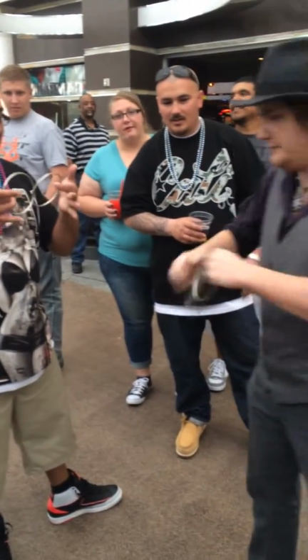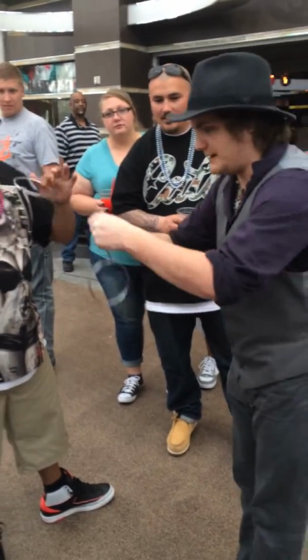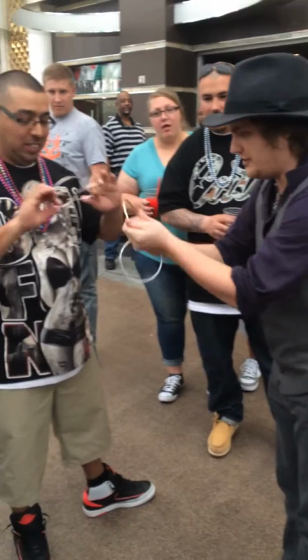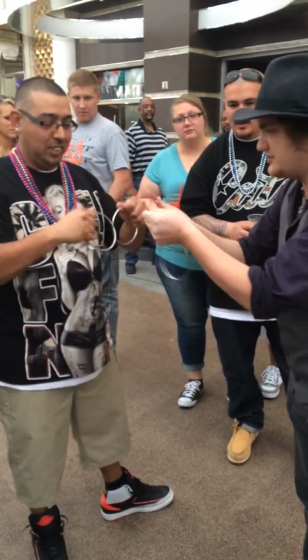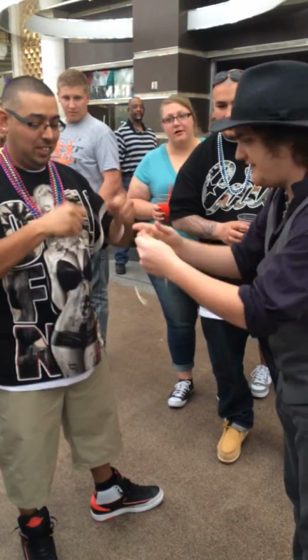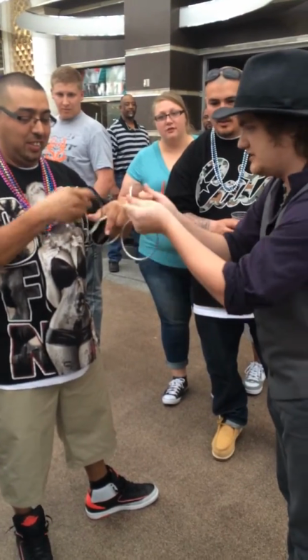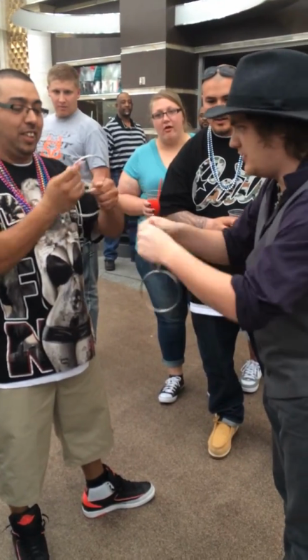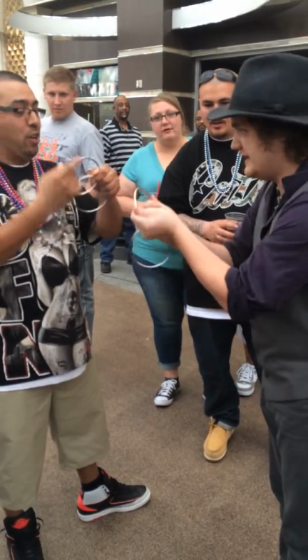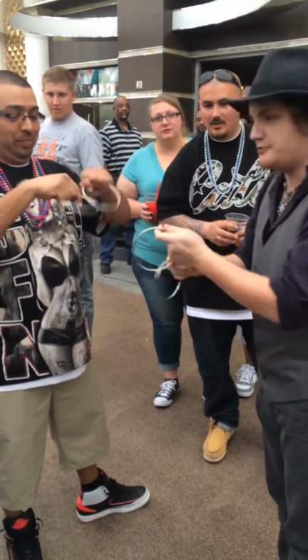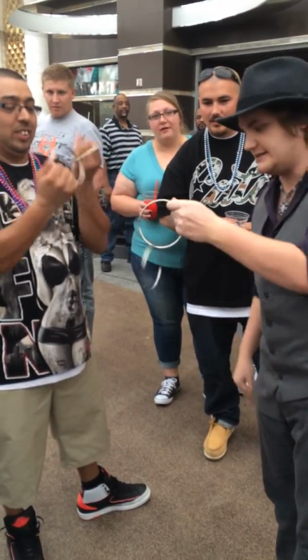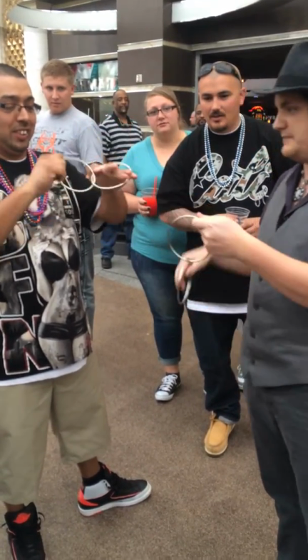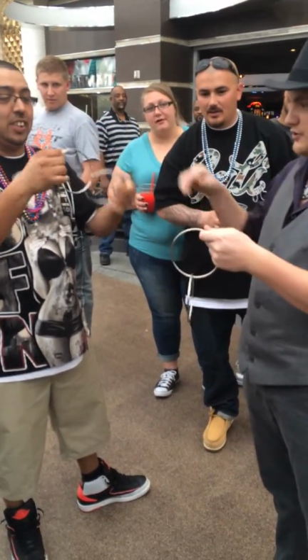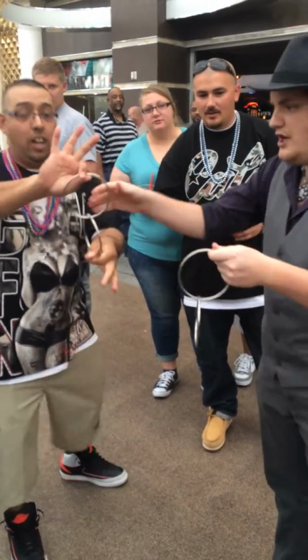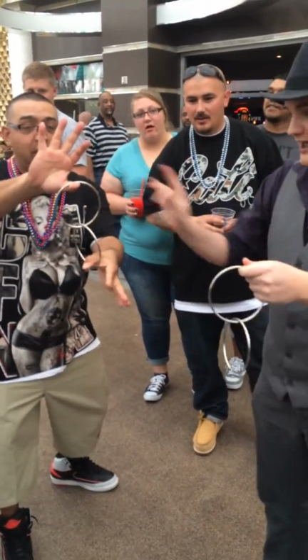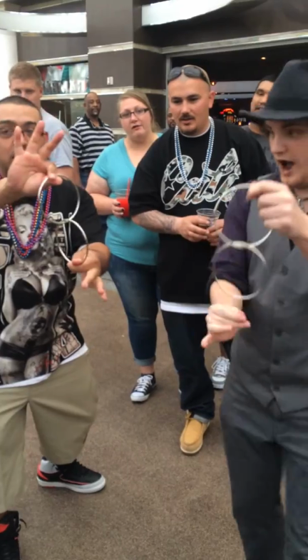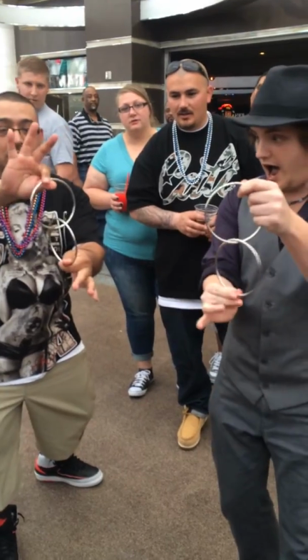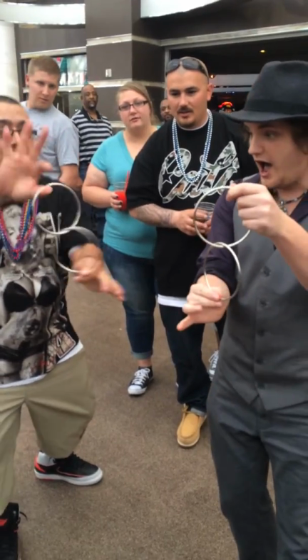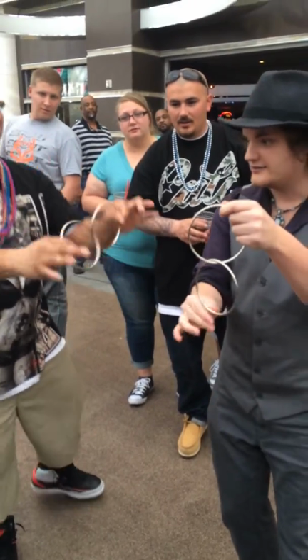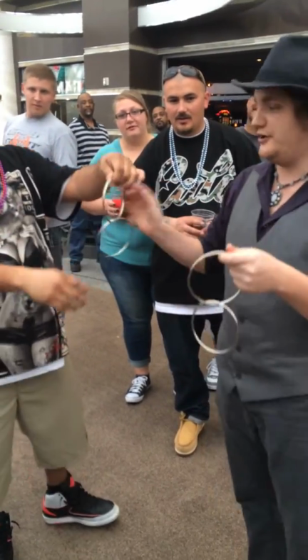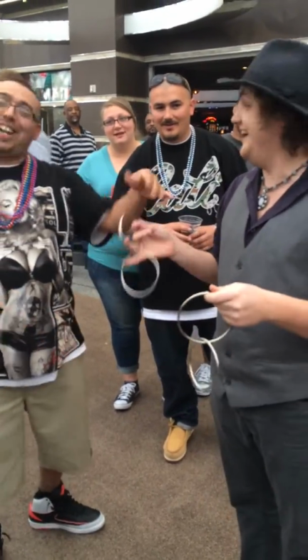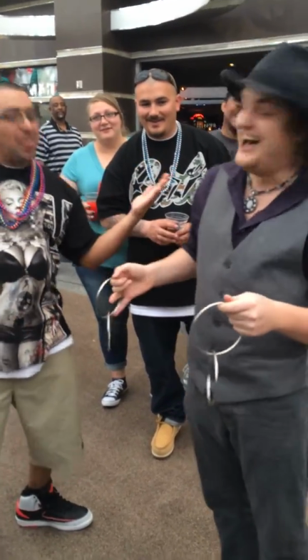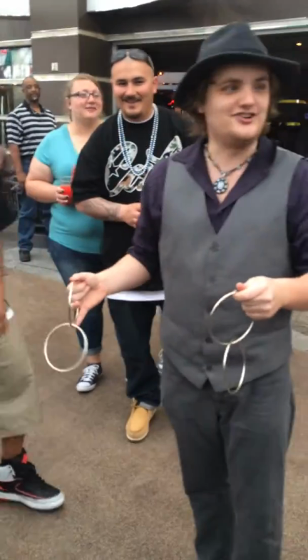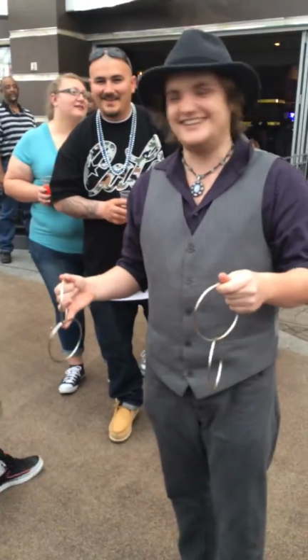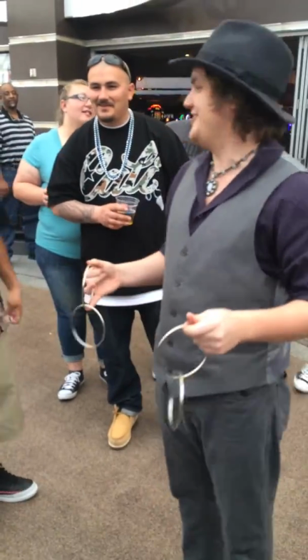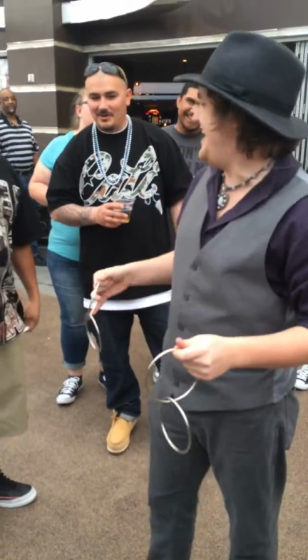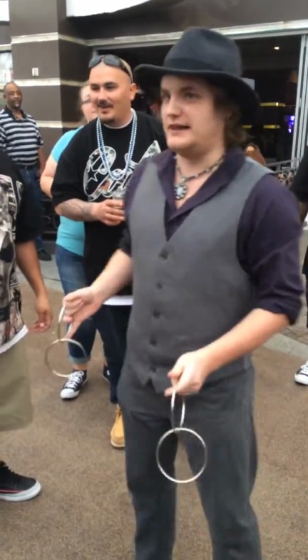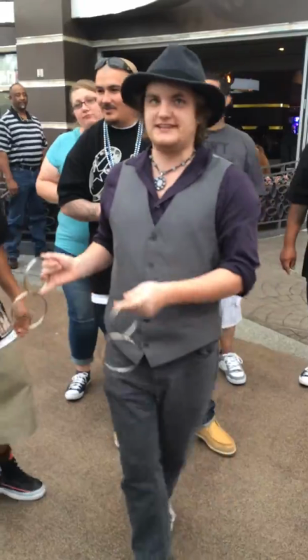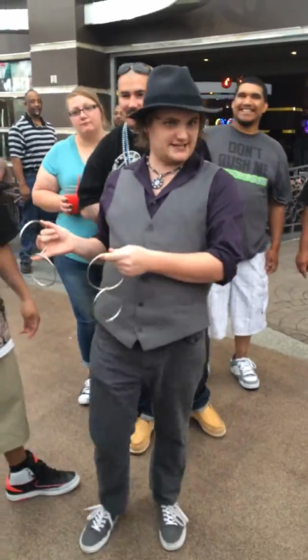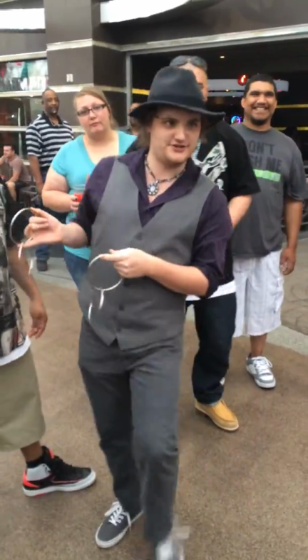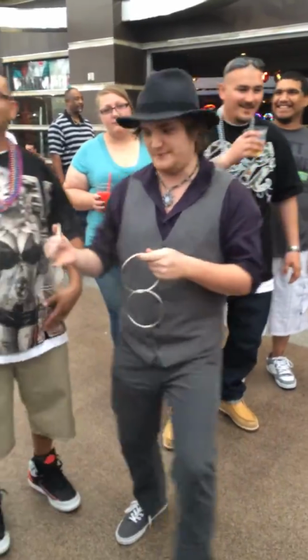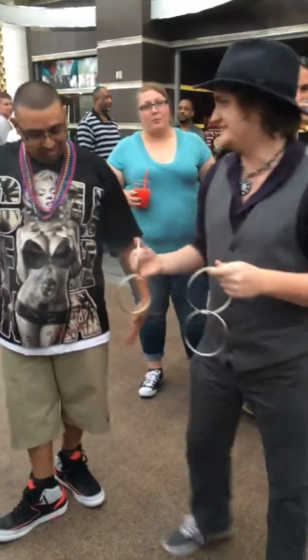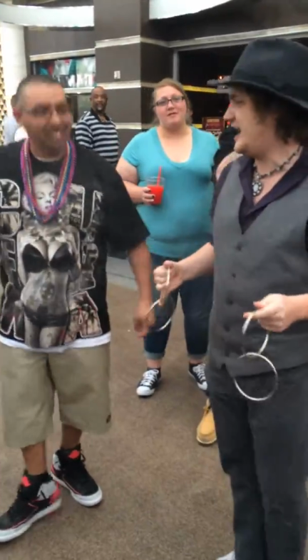Pull on them. Spin it between your hands. Do they have any holes in them anywhere? Any seams? Precisely. That's what makes this so incredible. Watch this. And they're still linked together. My lovely assistant here is going to be helping me the entire time.